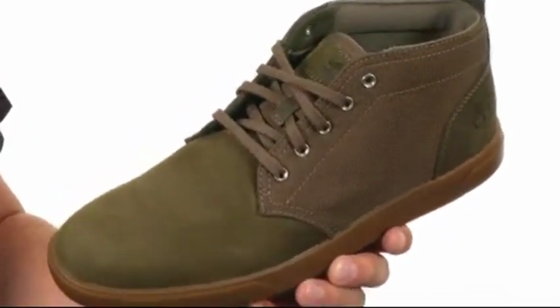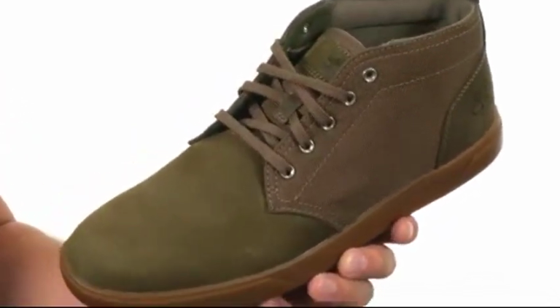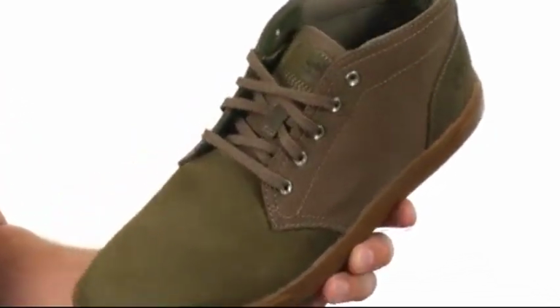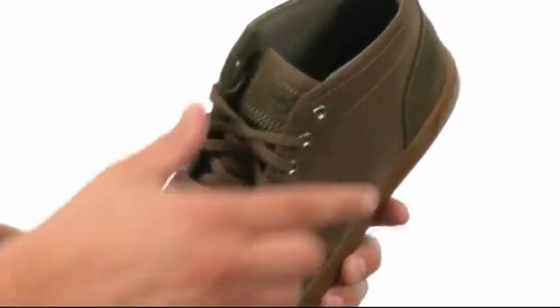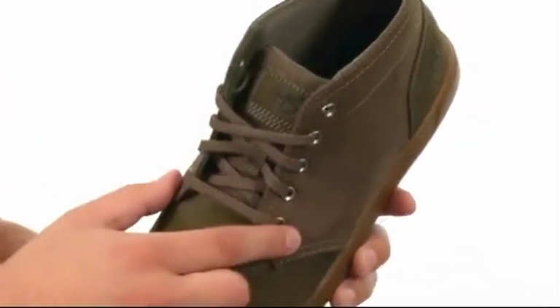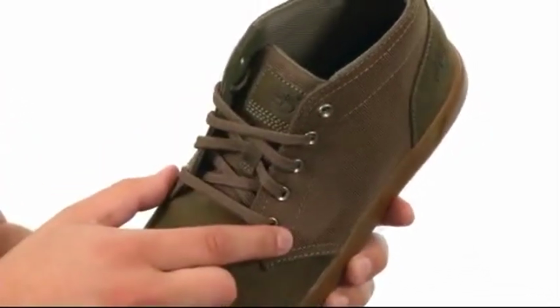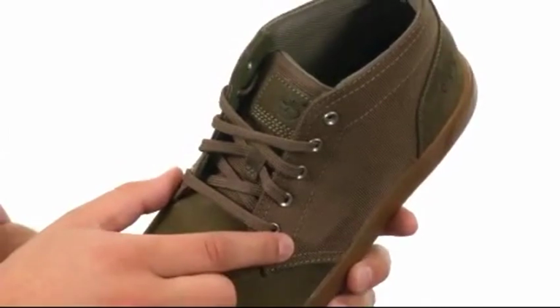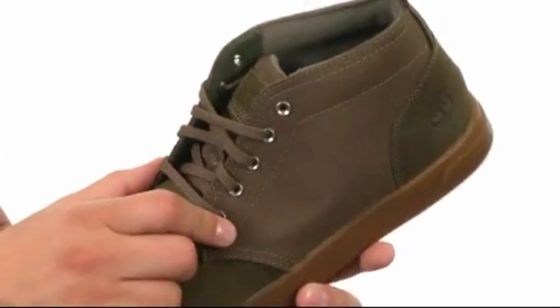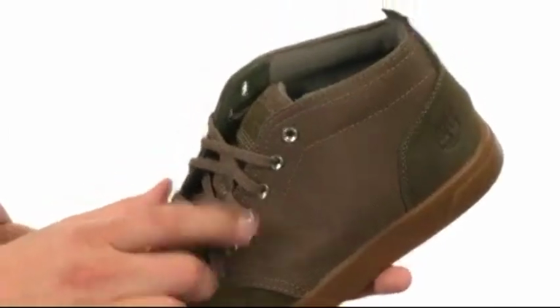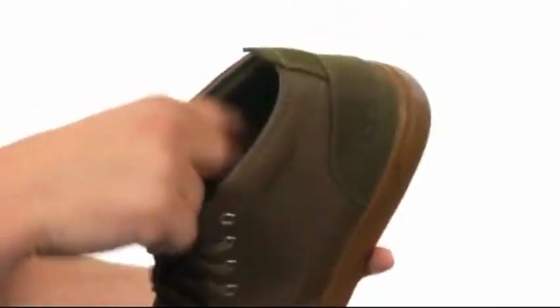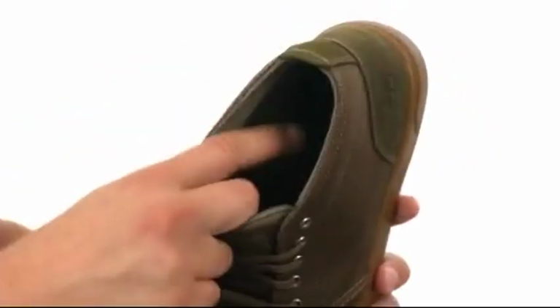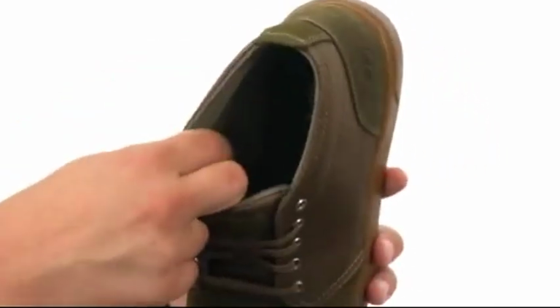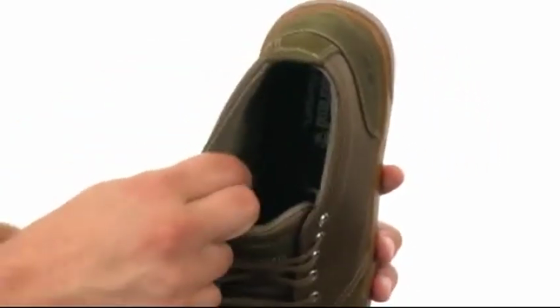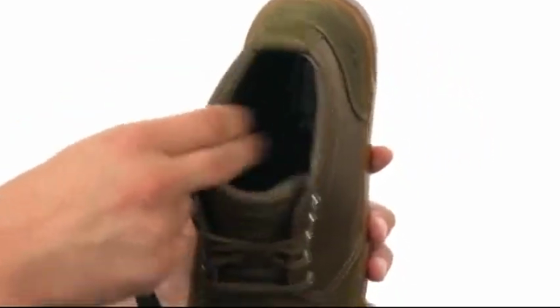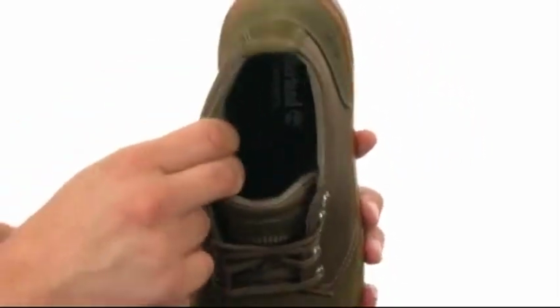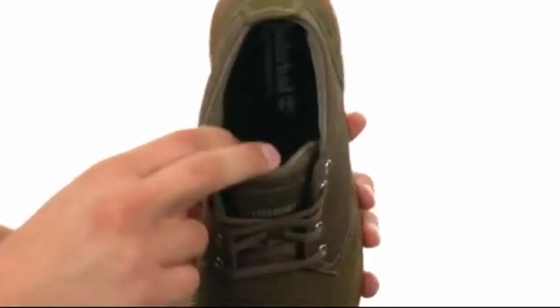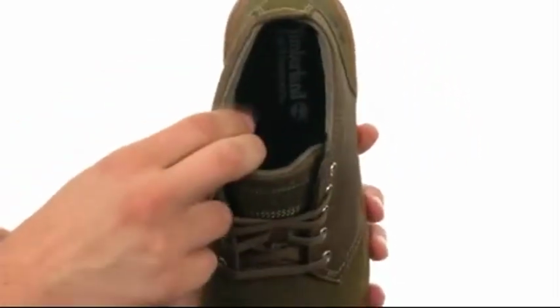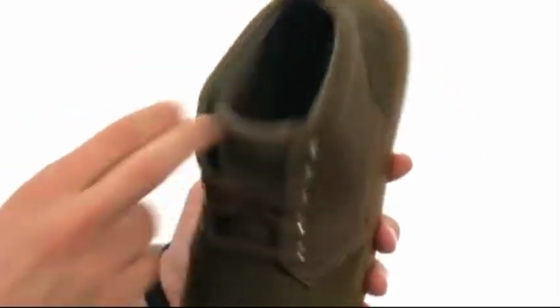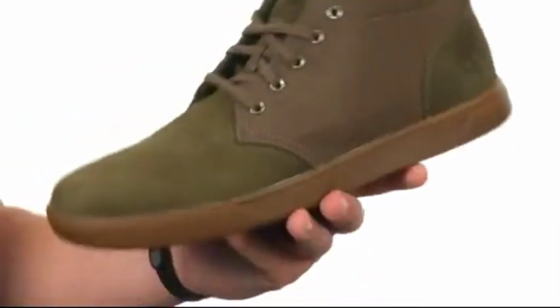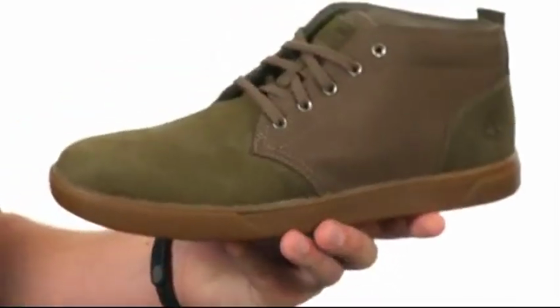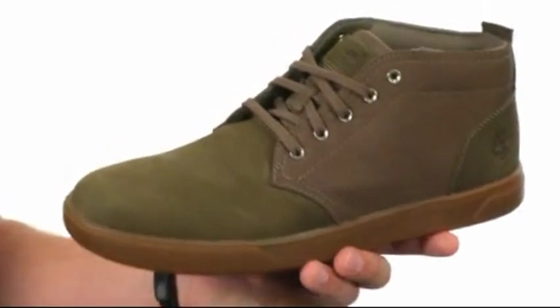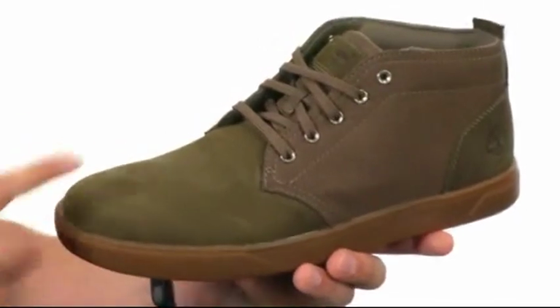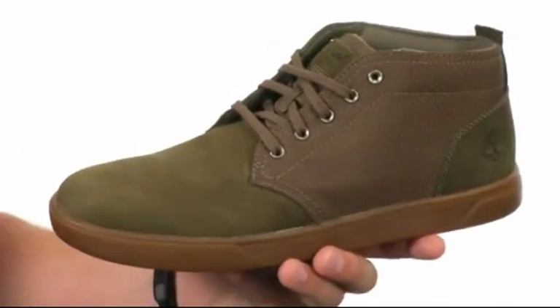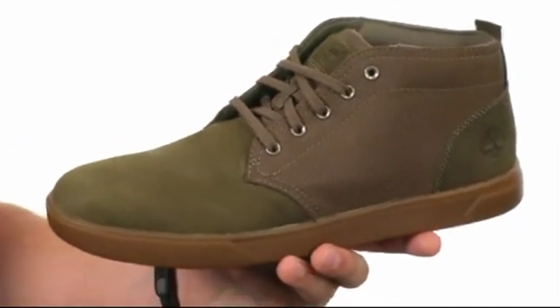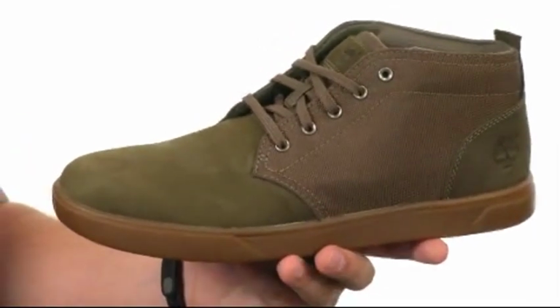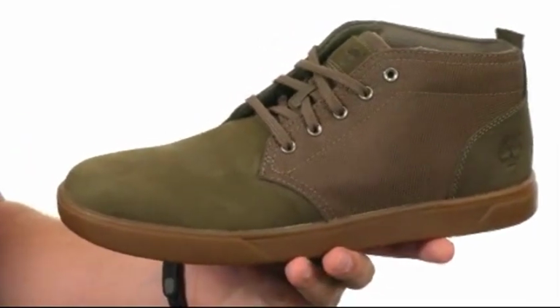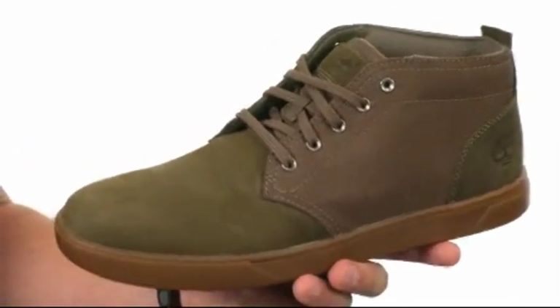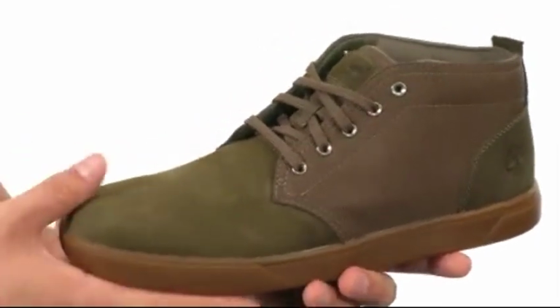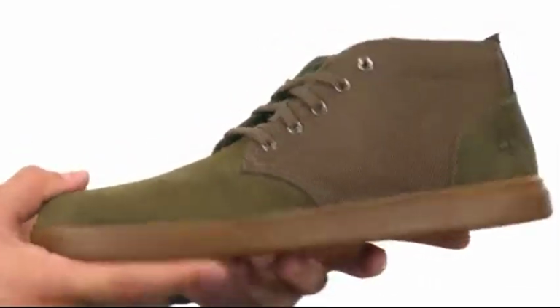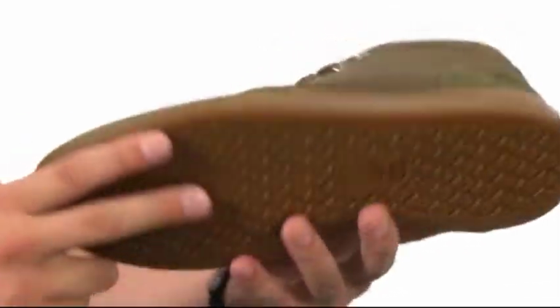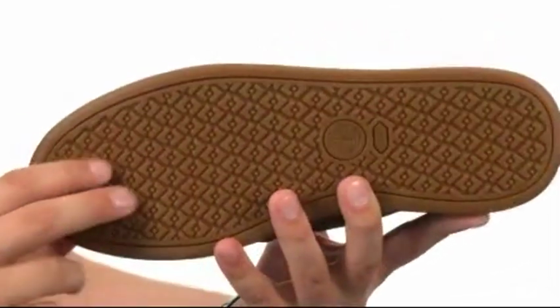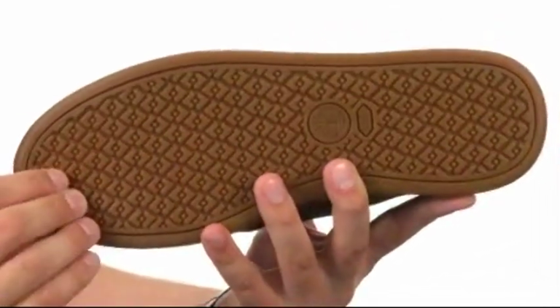Got that lace-up closure here, metal eyelets to lock your foot in. Really breathable lining on the inside, good cushioning in that footbed as well, to make sure your feet stay comfortable at all times.